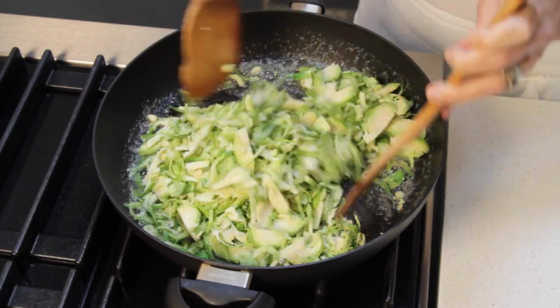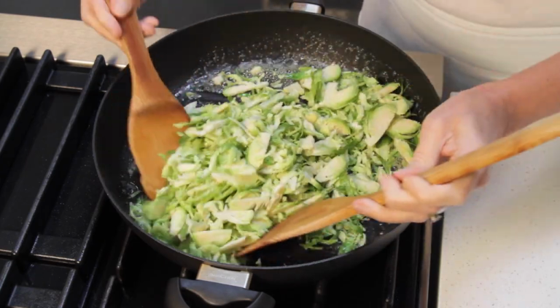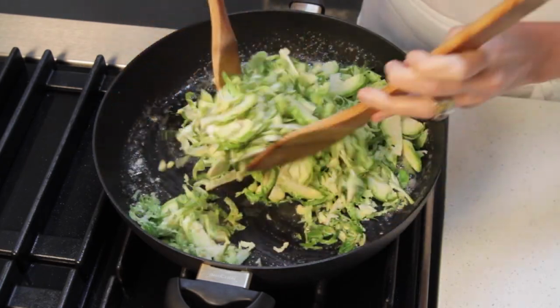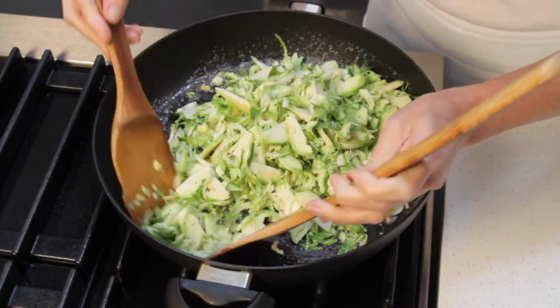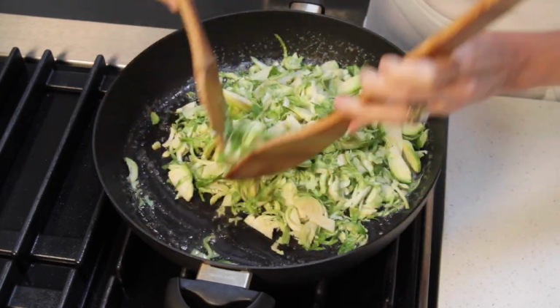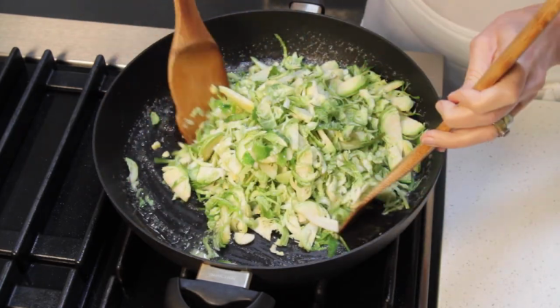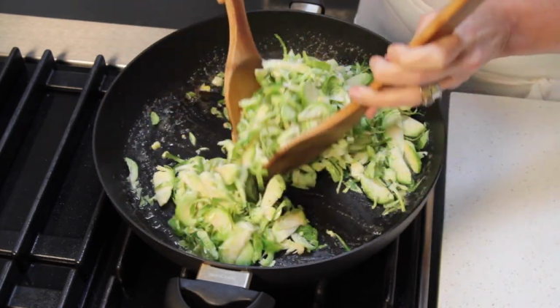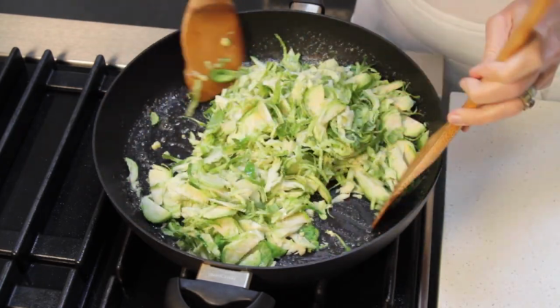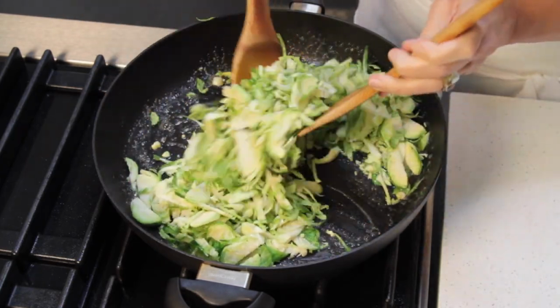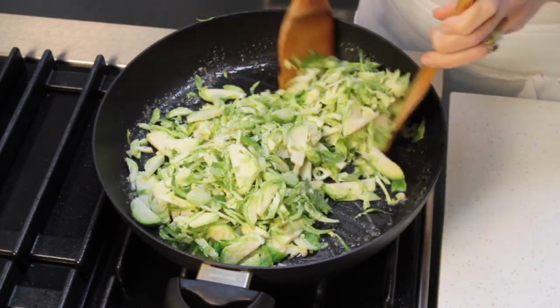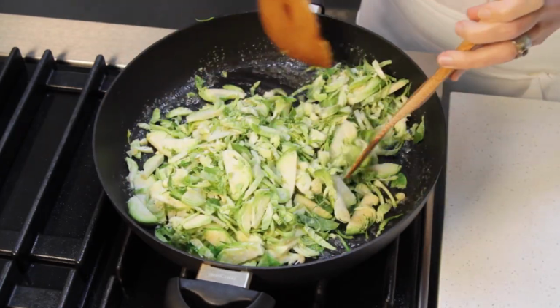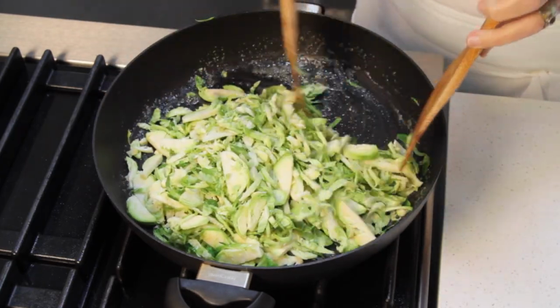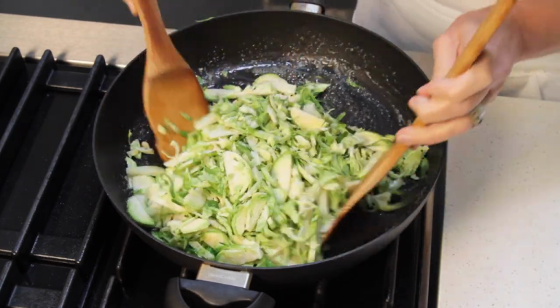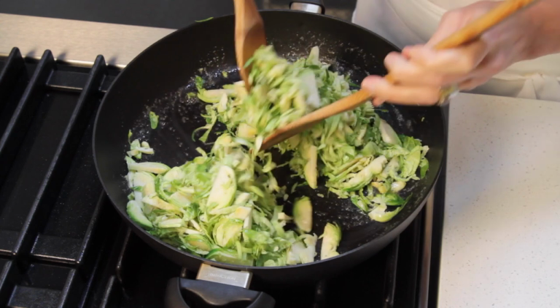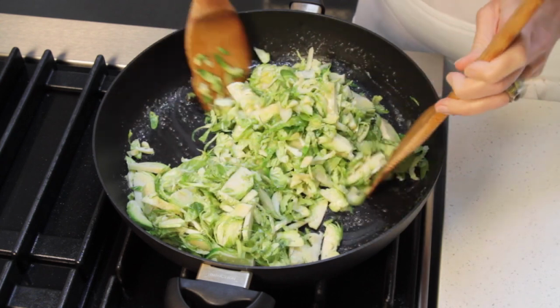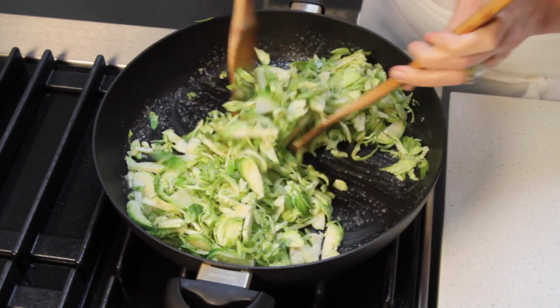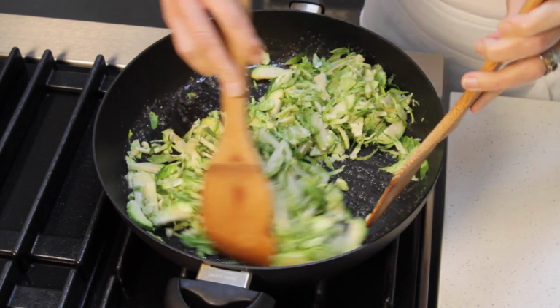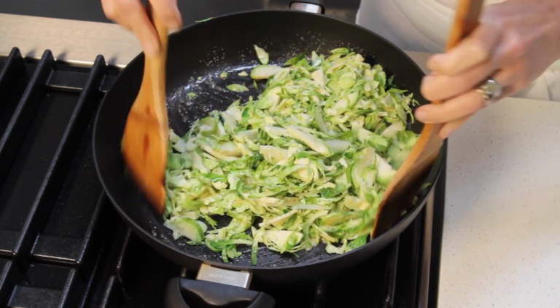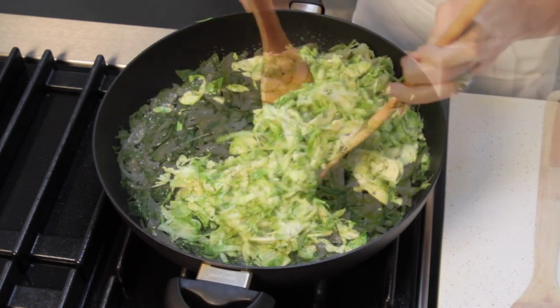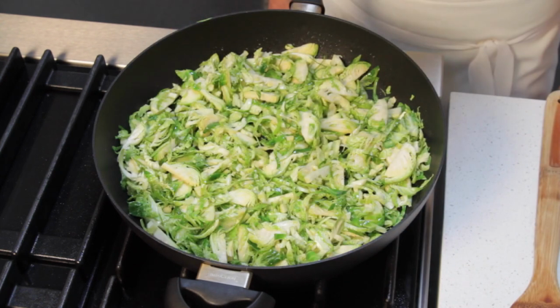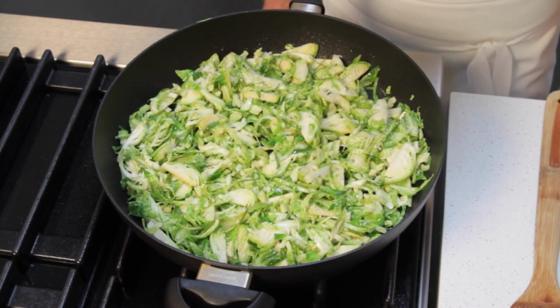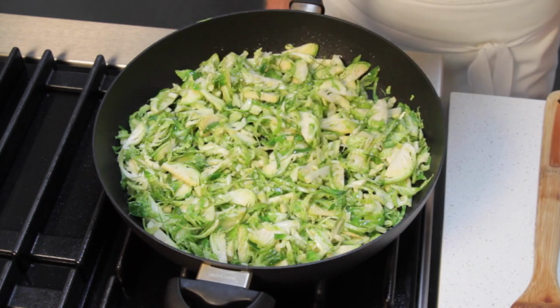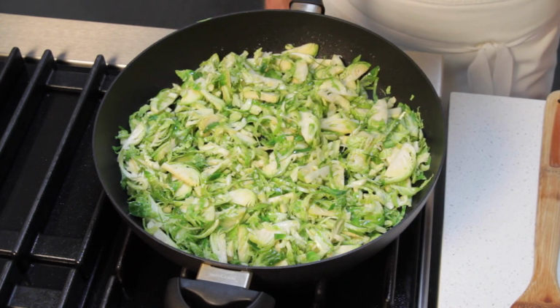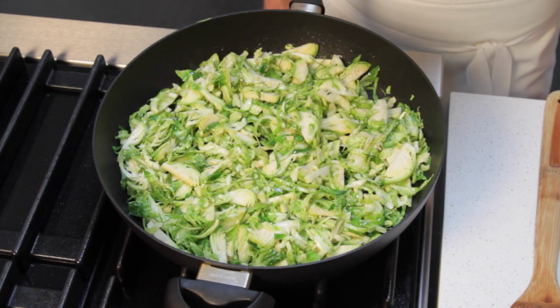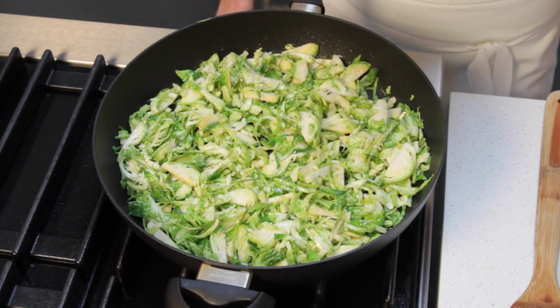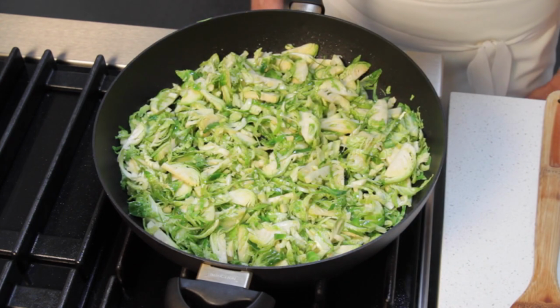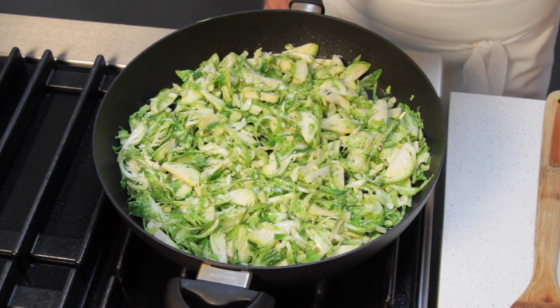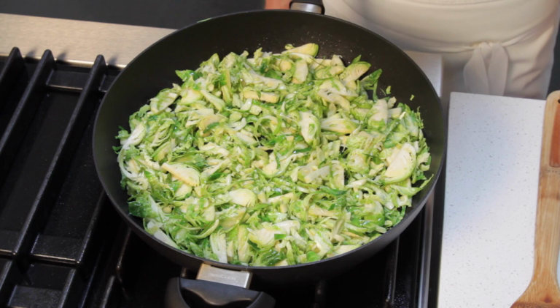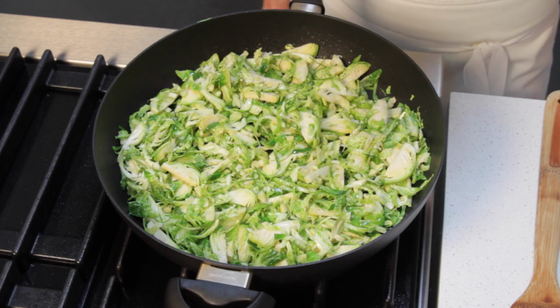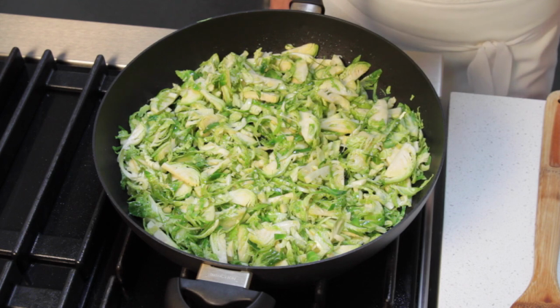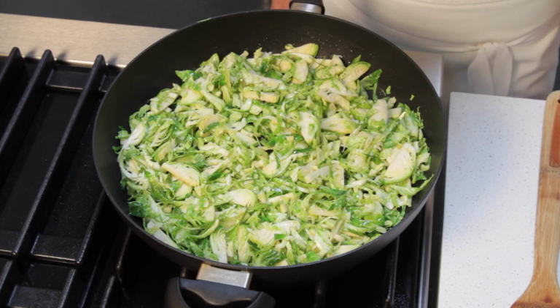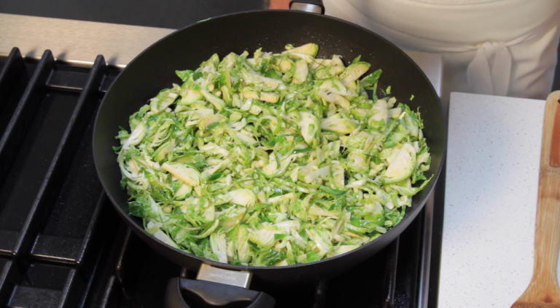Toss well until the brussels sprouts are well coated with the butter, the oil, and the maple syrup. Then sauté the brussels sprouts until they're golden brown, tossing them from time to time.